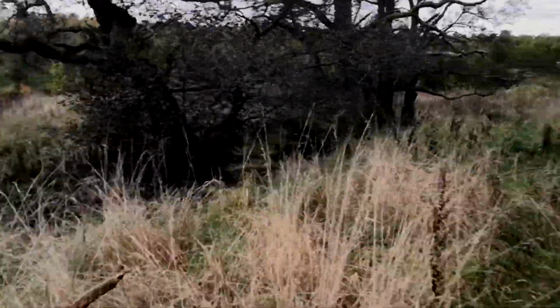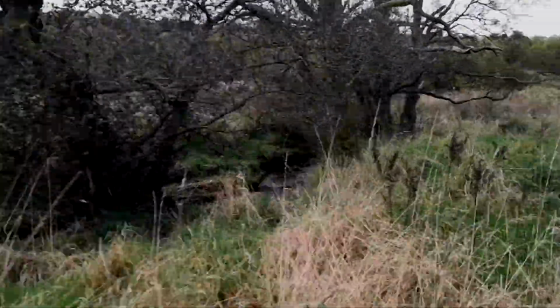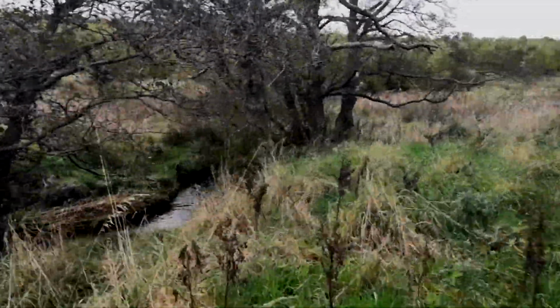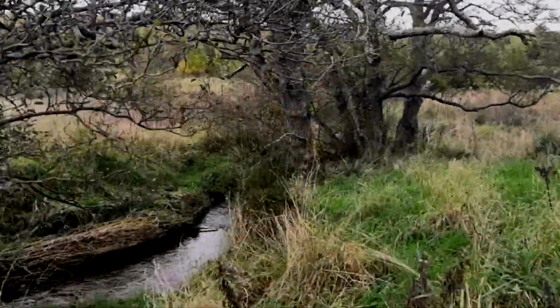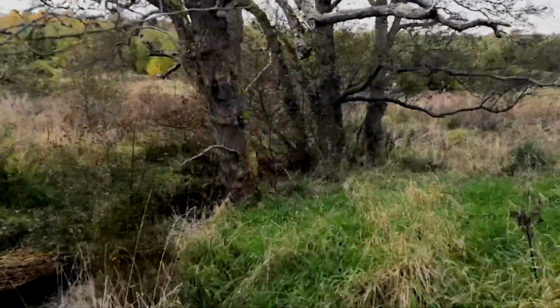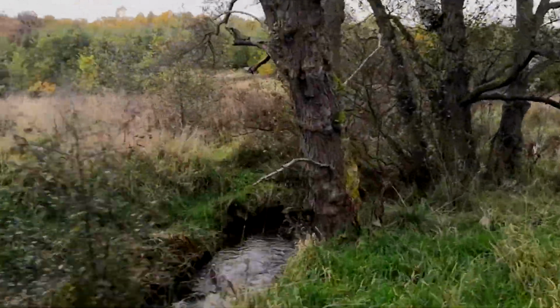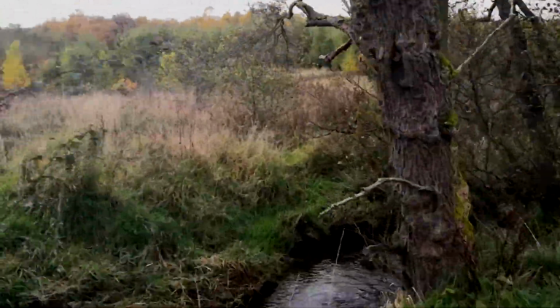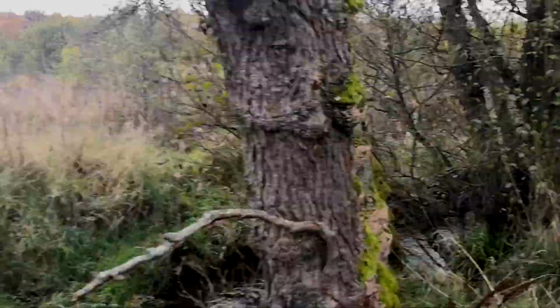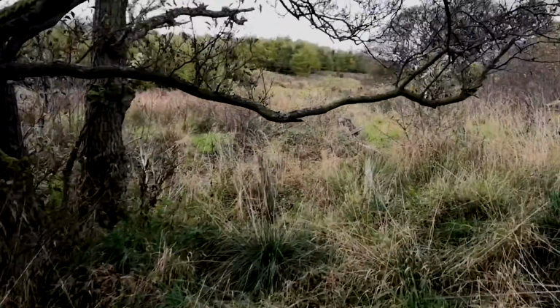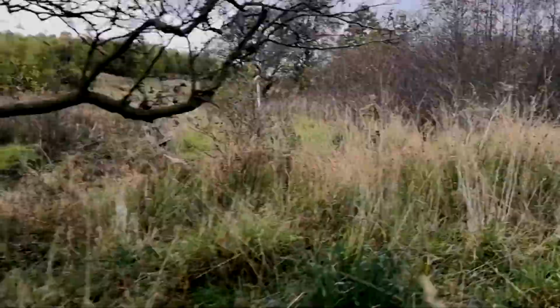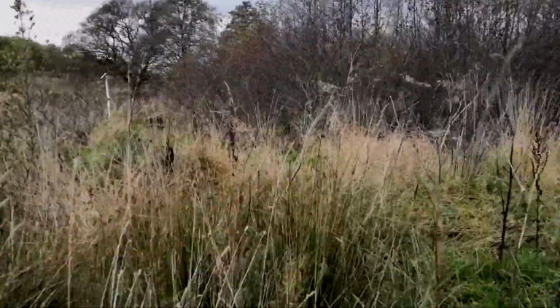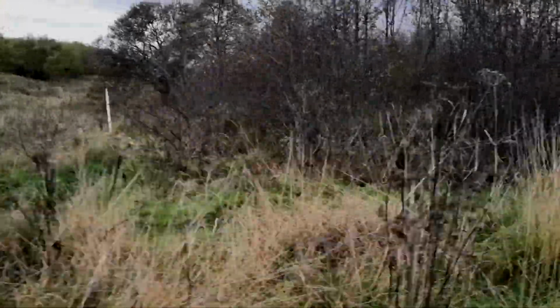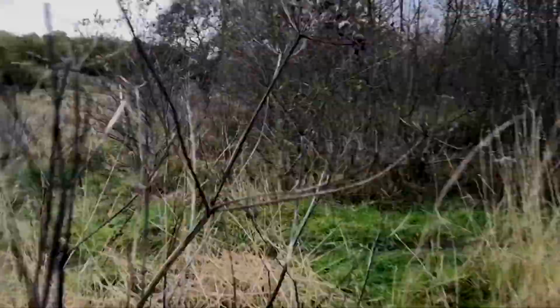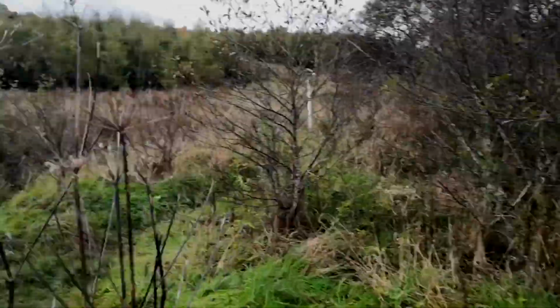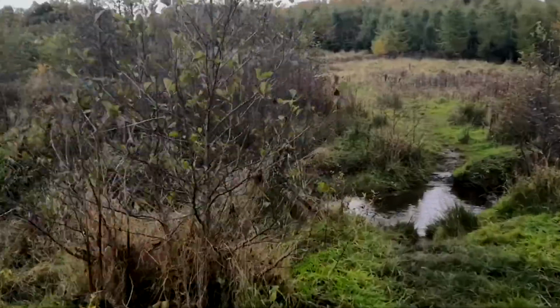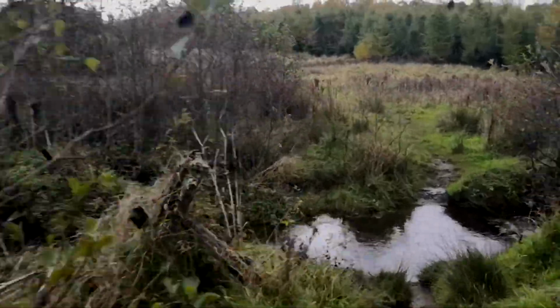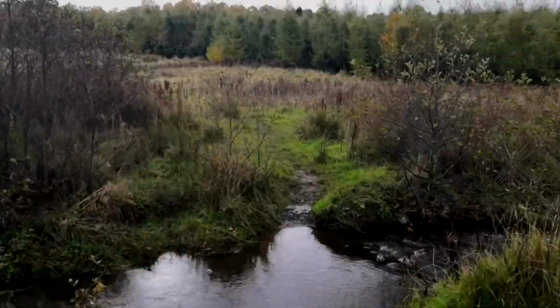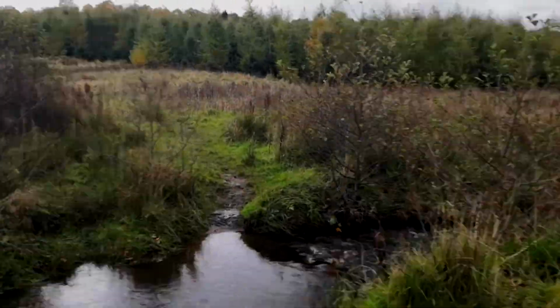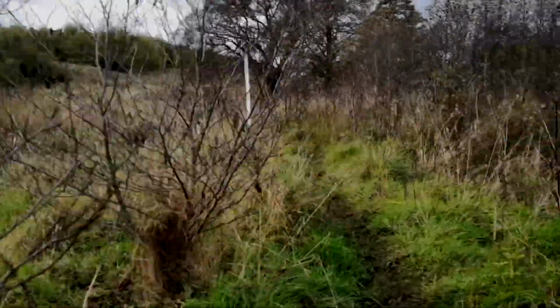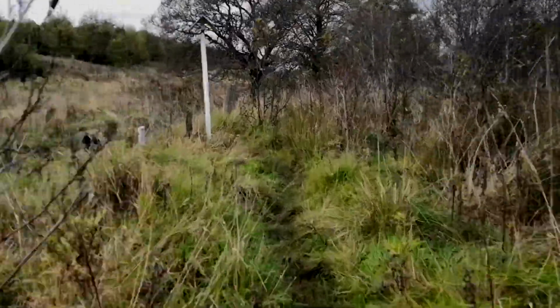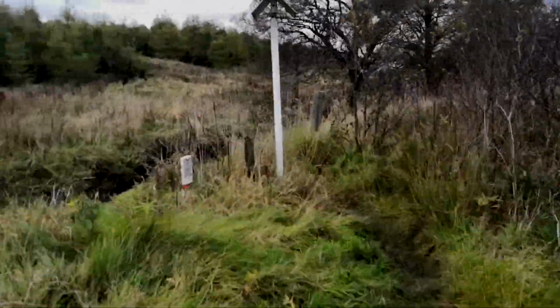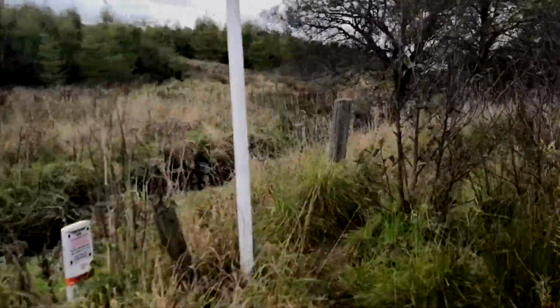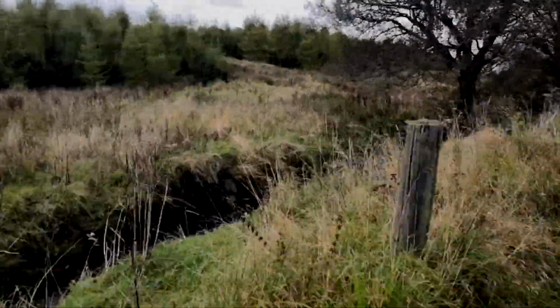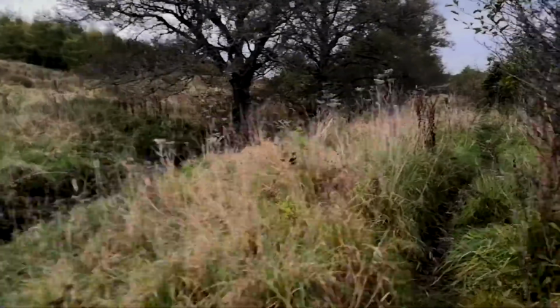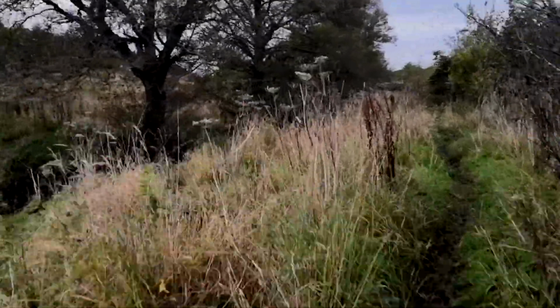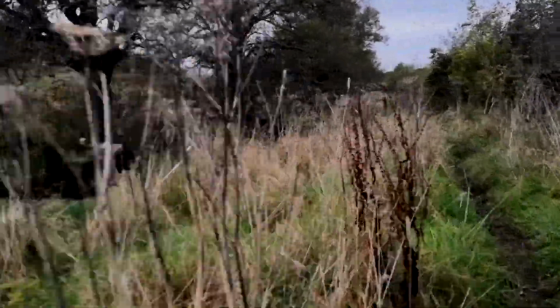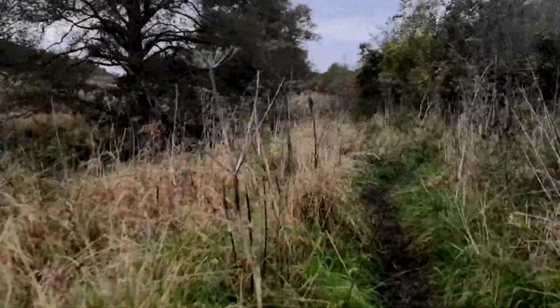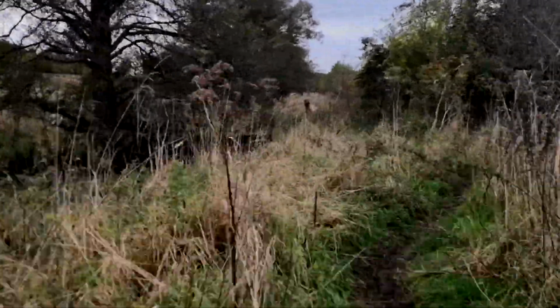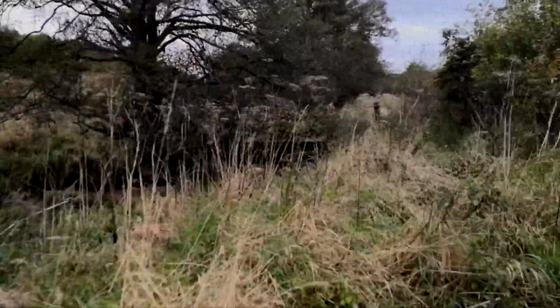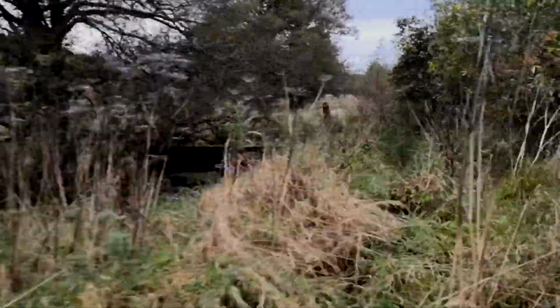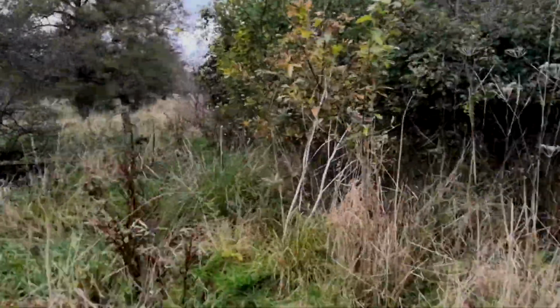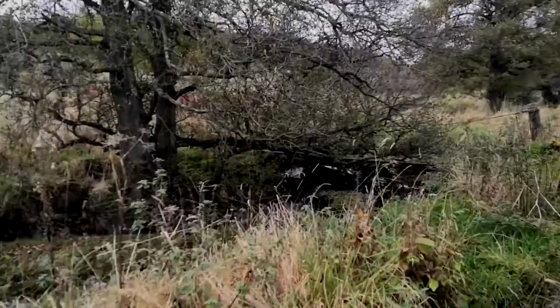I sped up some of these sections more than others. I didn't mention I'm using my gimbal — the one I got for my birthday — to do this, that's why the footage is relatively steady.